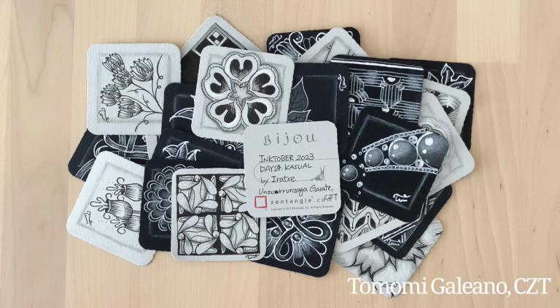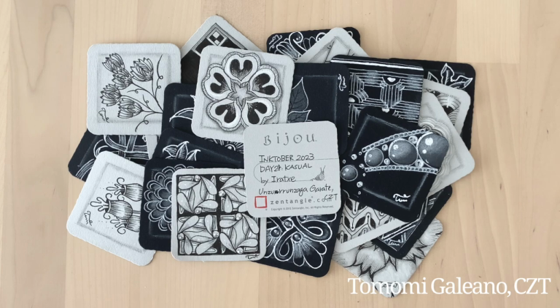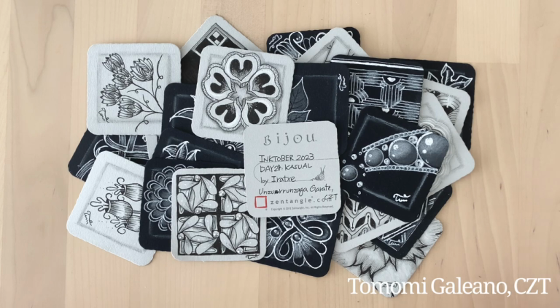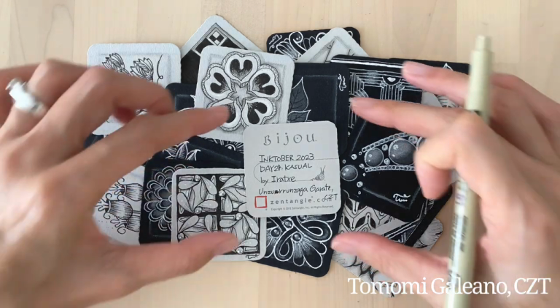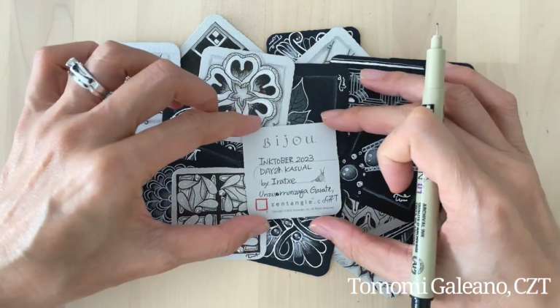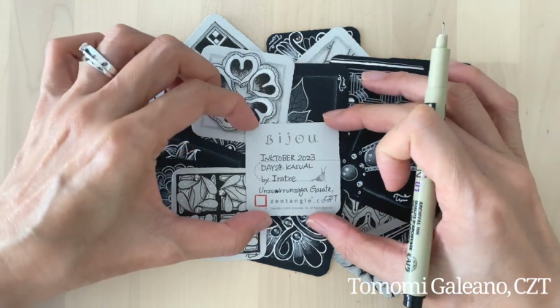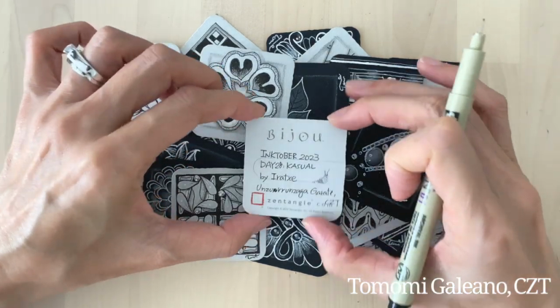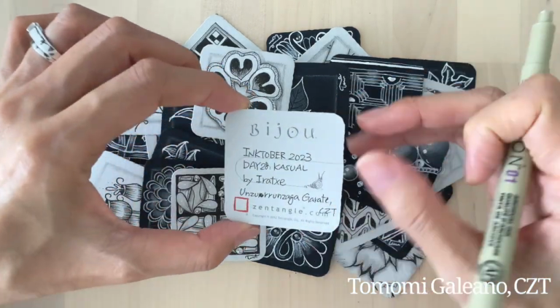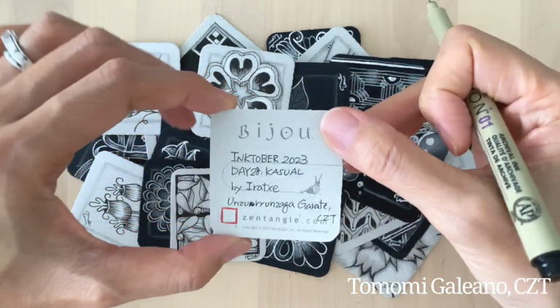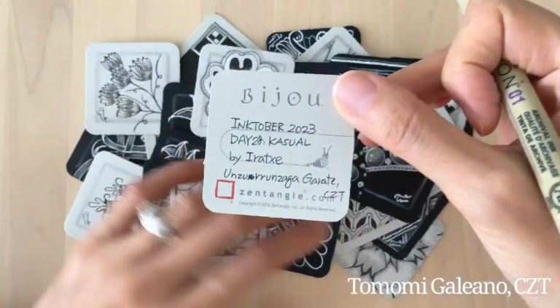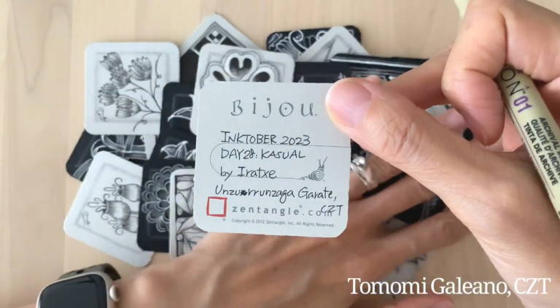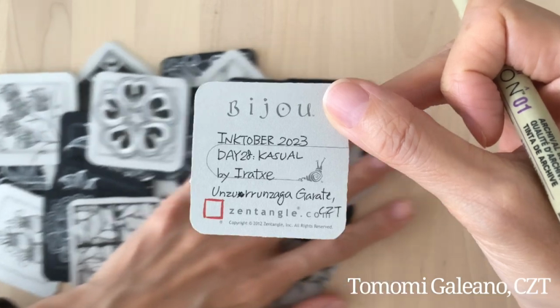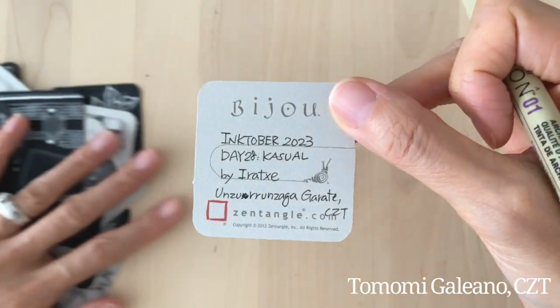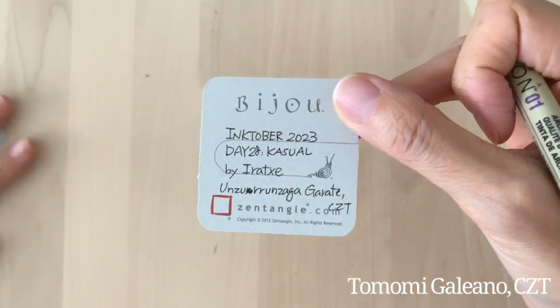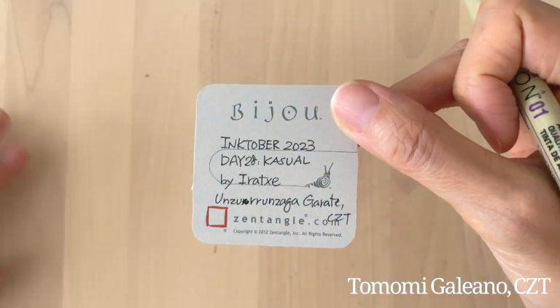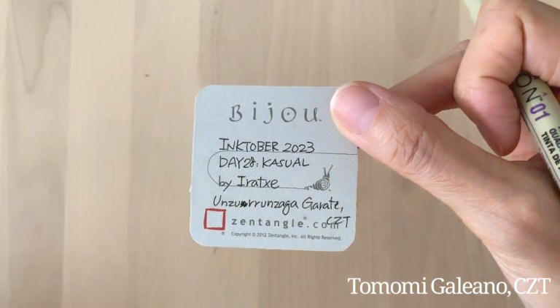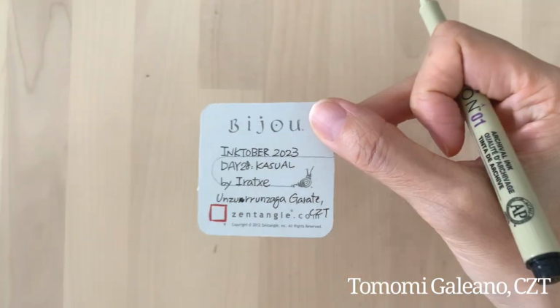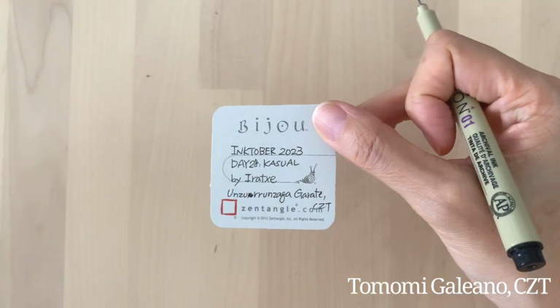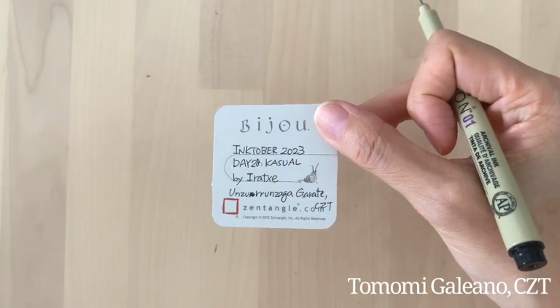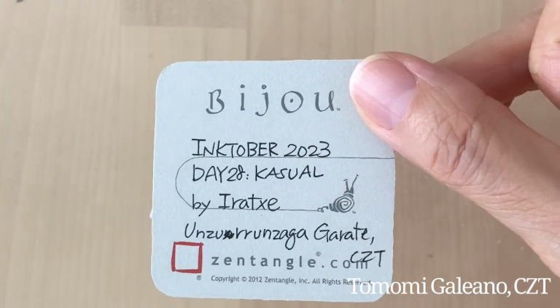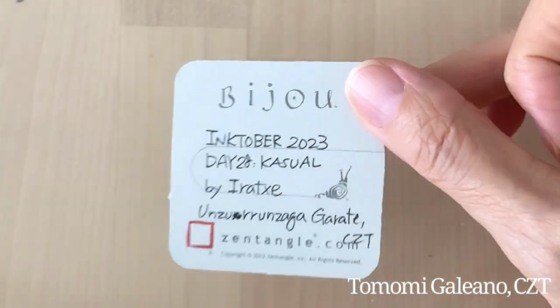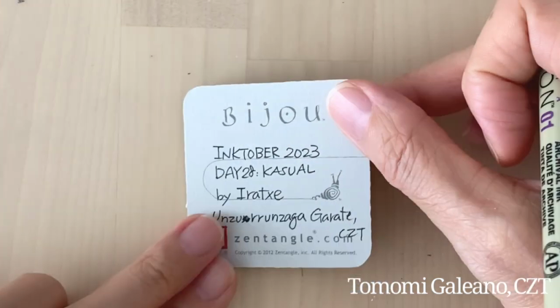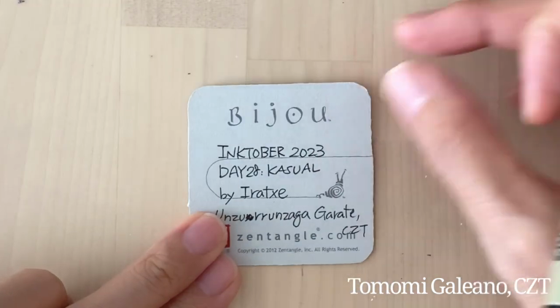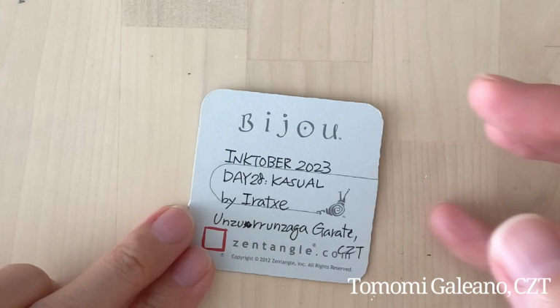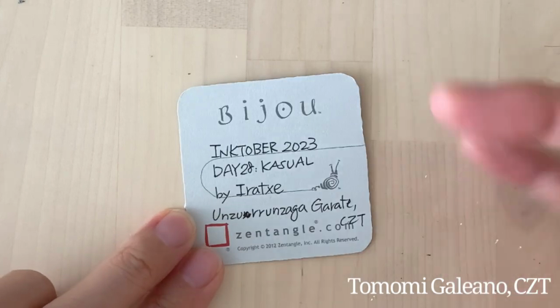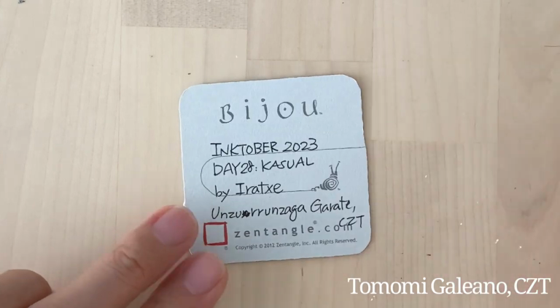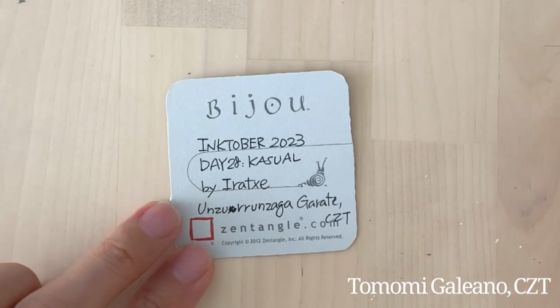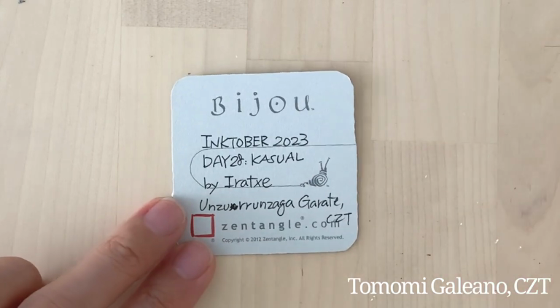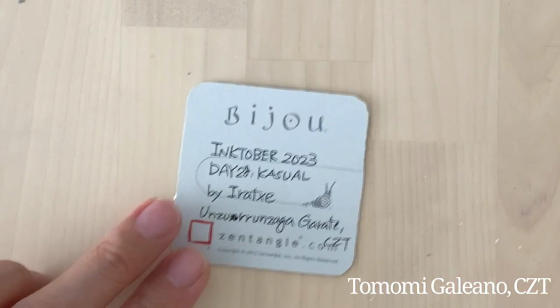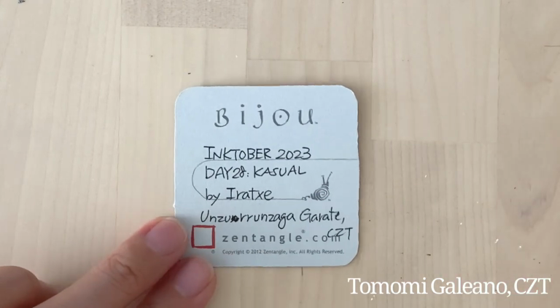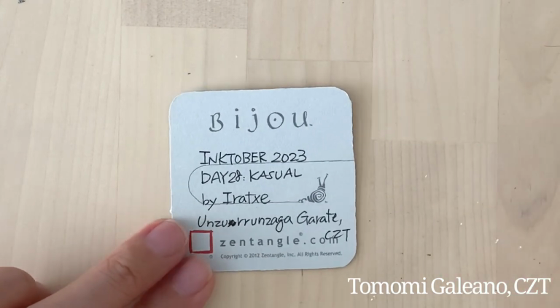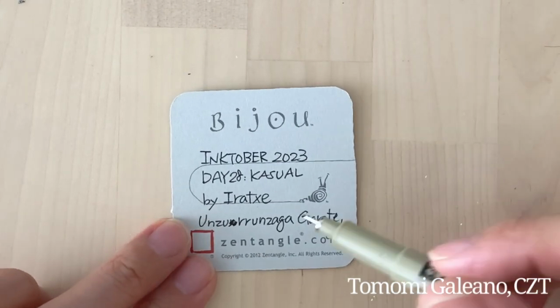Today's tangle is 'Casual' by — I don't know how to pronounce her name. I'm sure it sounds really beautiful and I'm going to butcher it. So anyways...